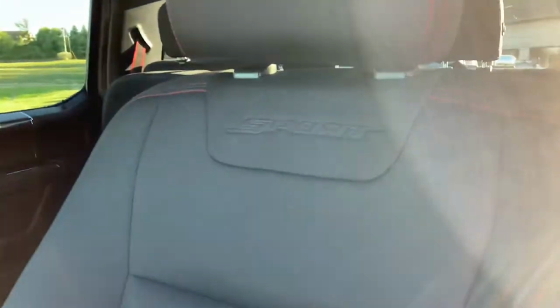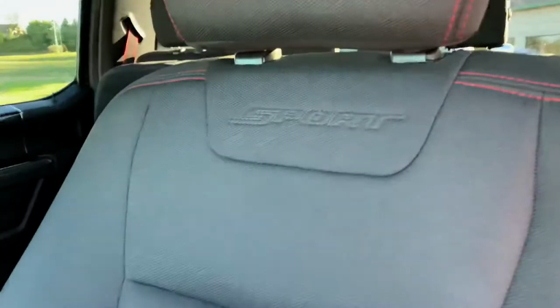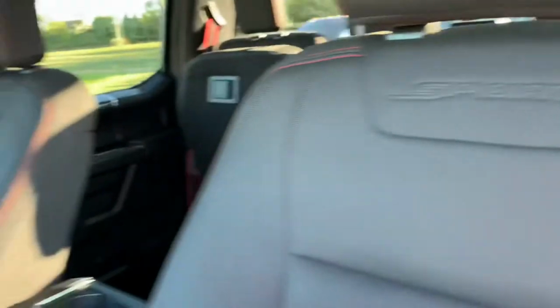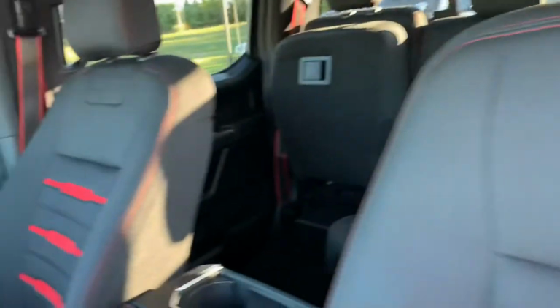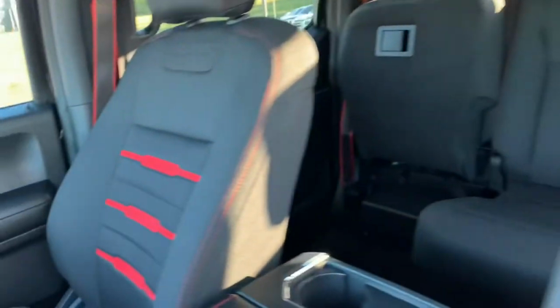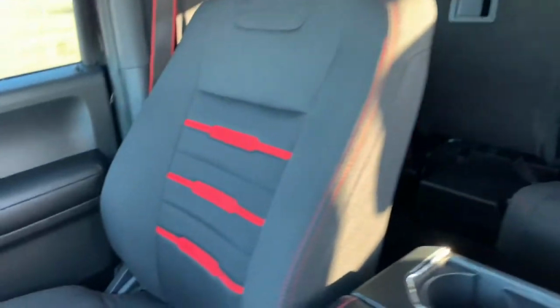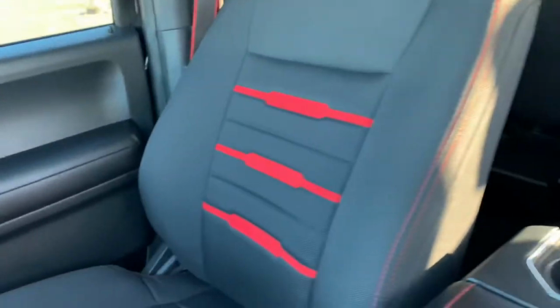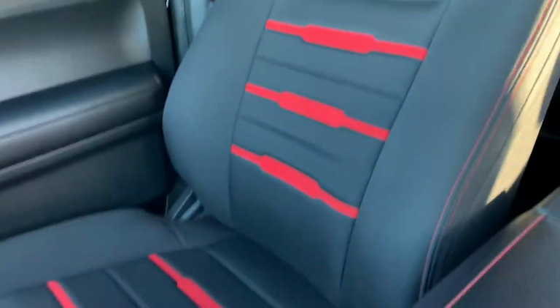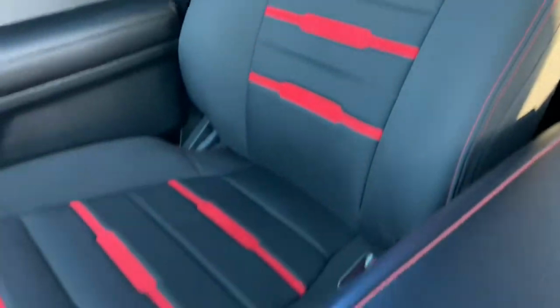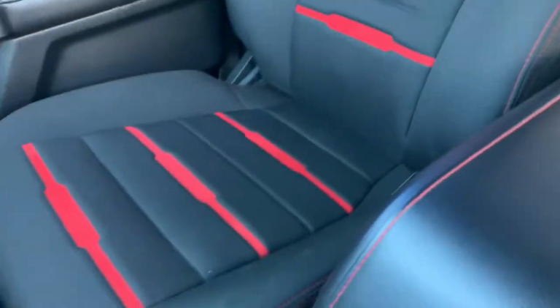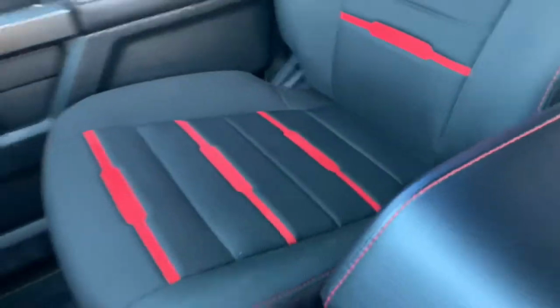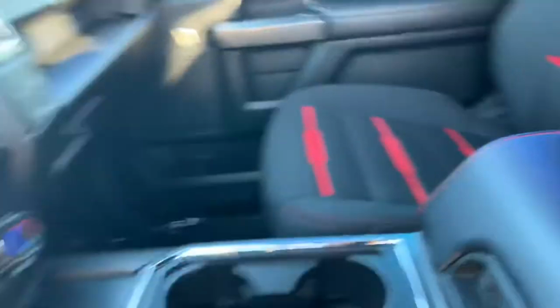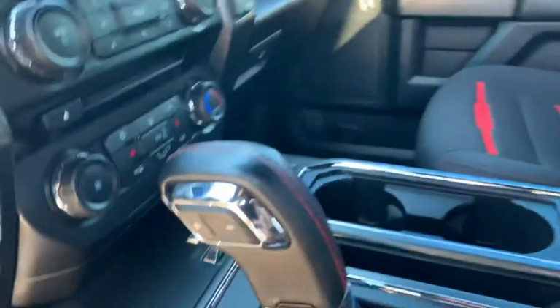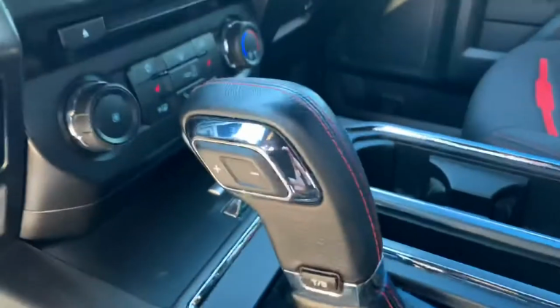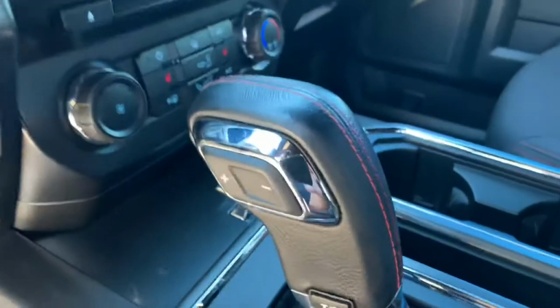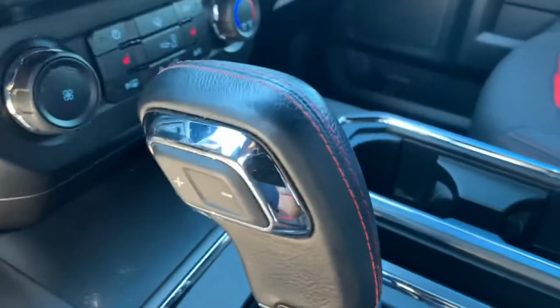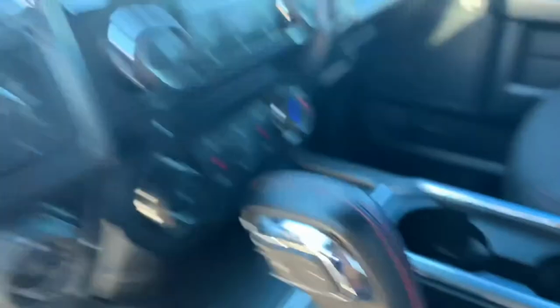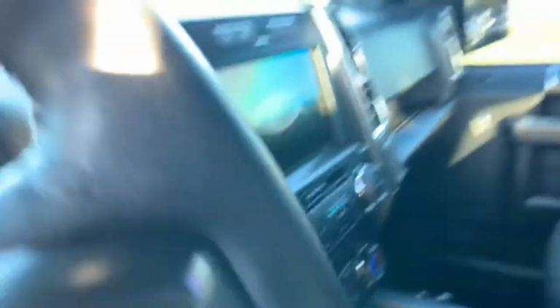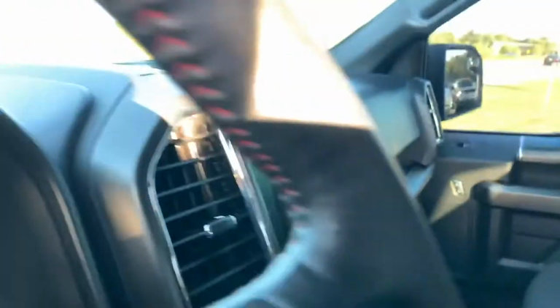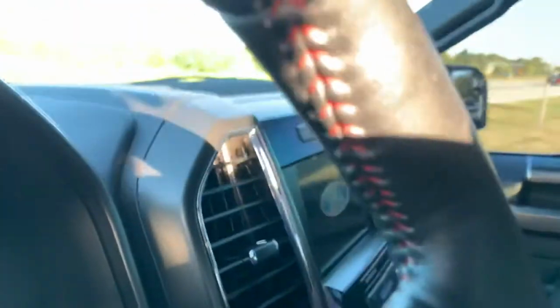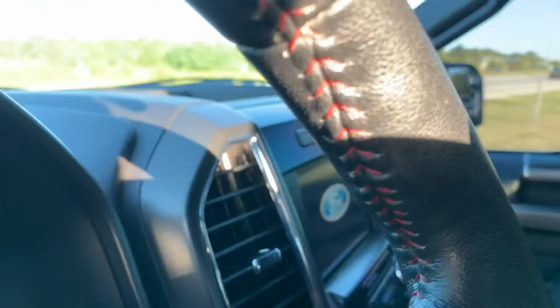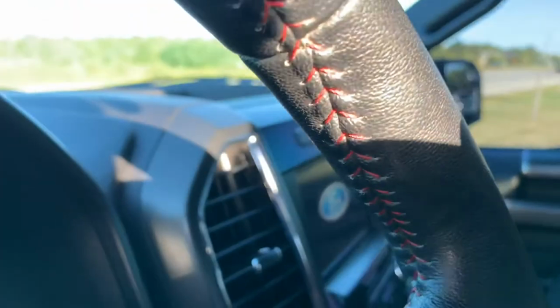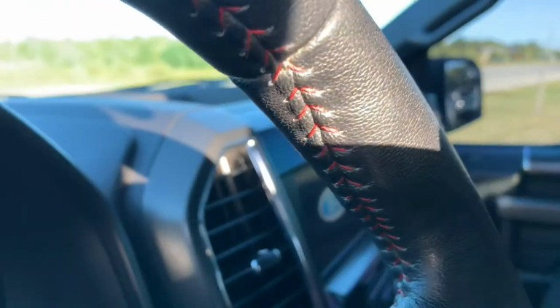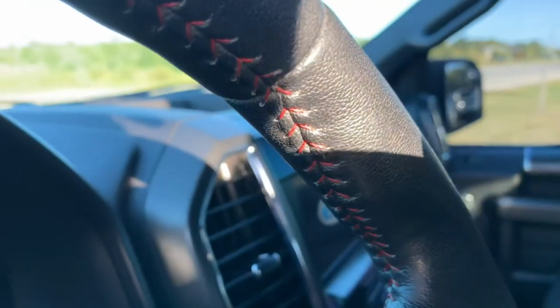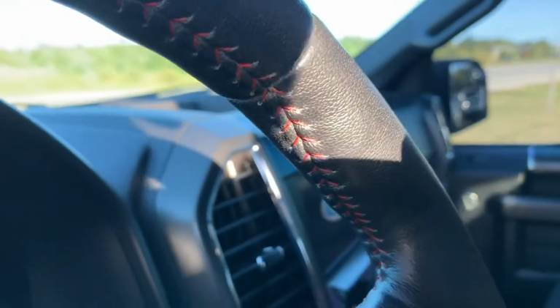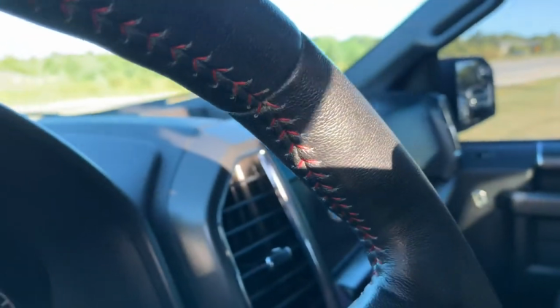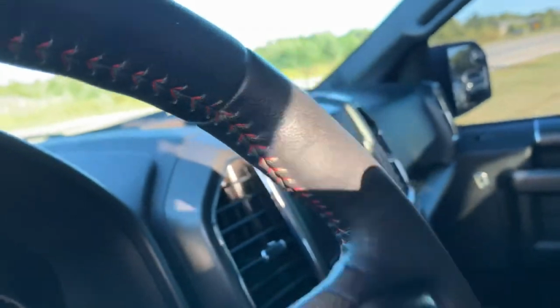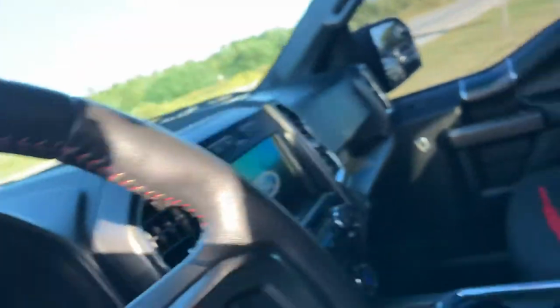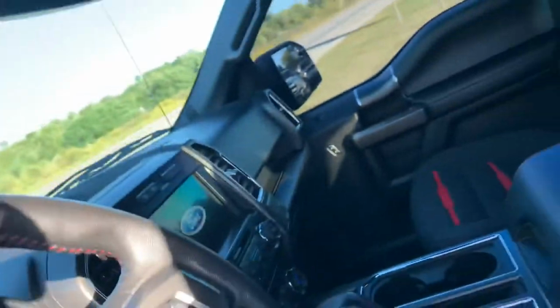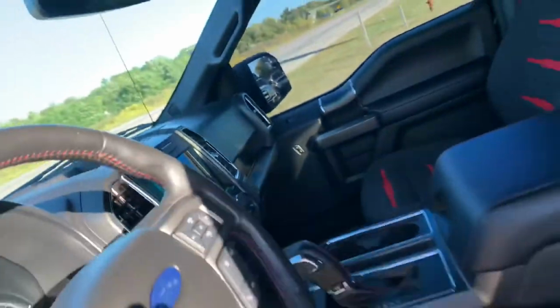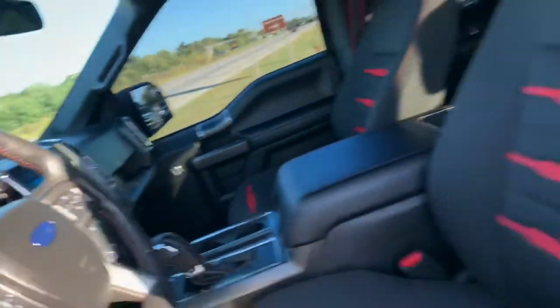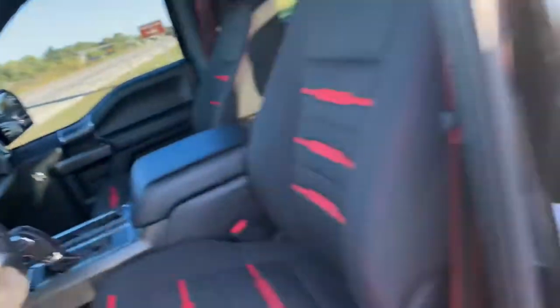Sport etched into the seat with red stitching, with the red inserts, red stitching on the shifter, red stitching on the steering wheel. Can you even see that? A little glary. This truck is stunning.